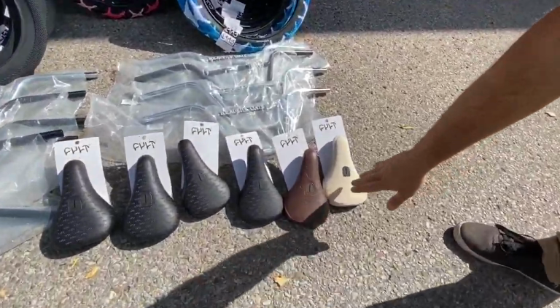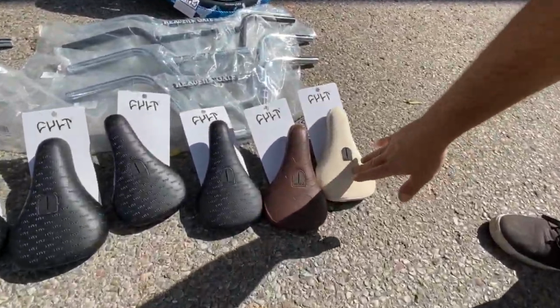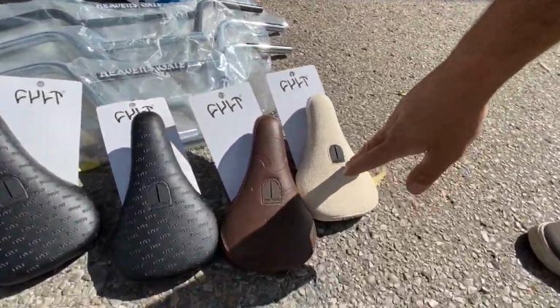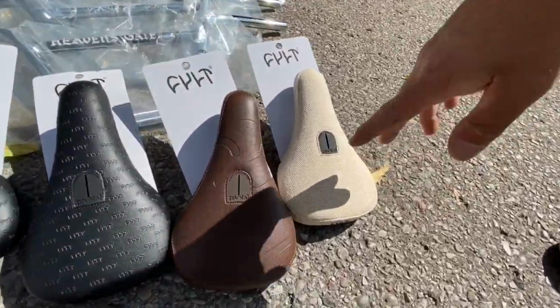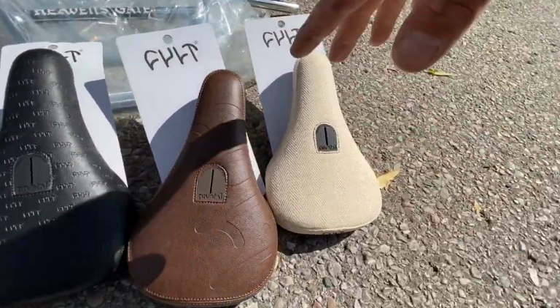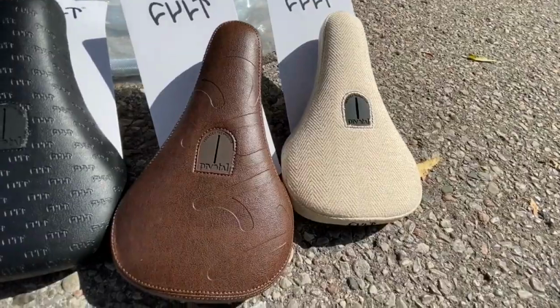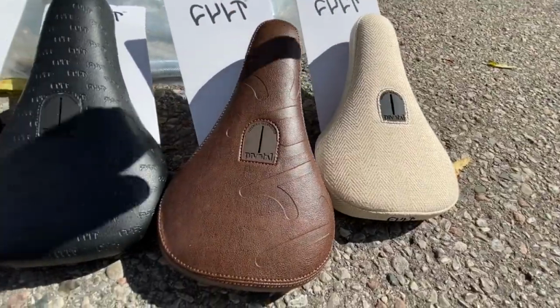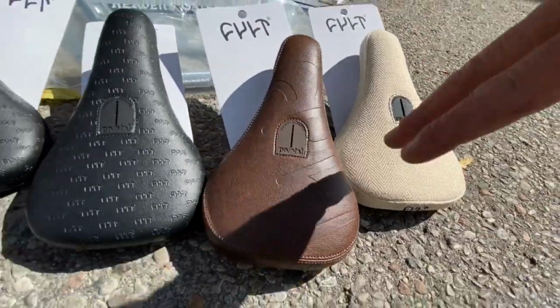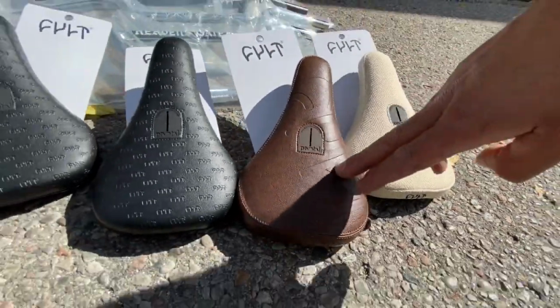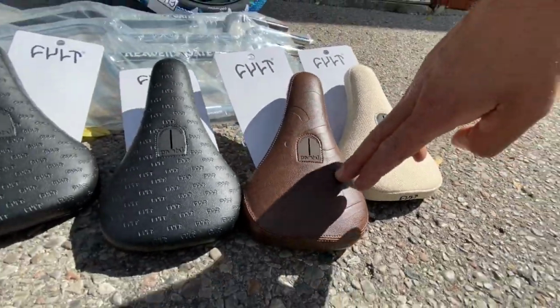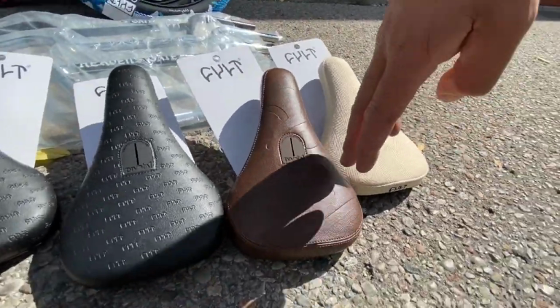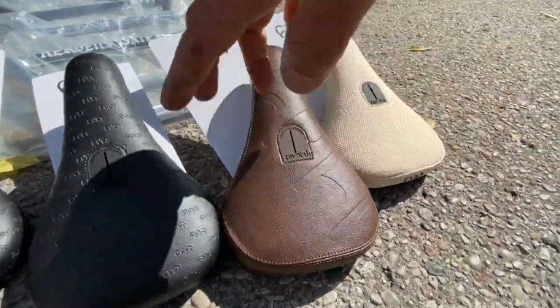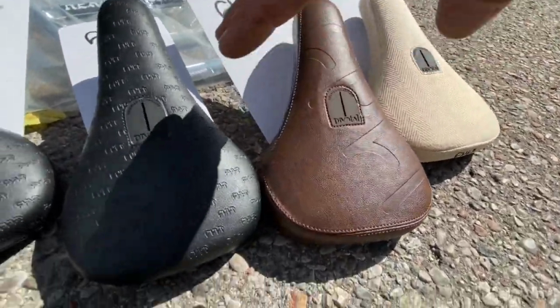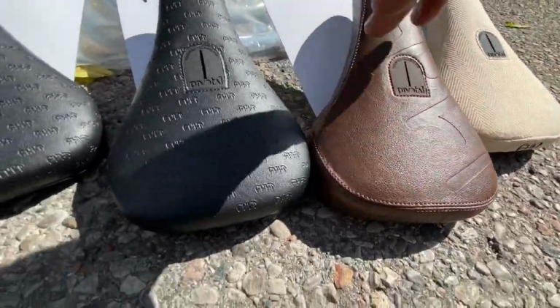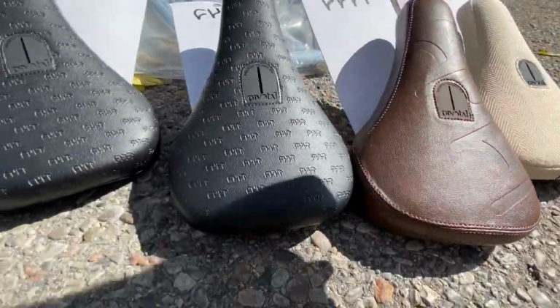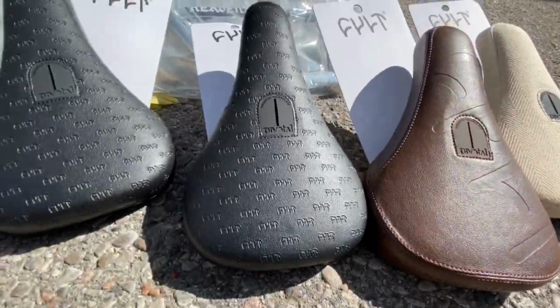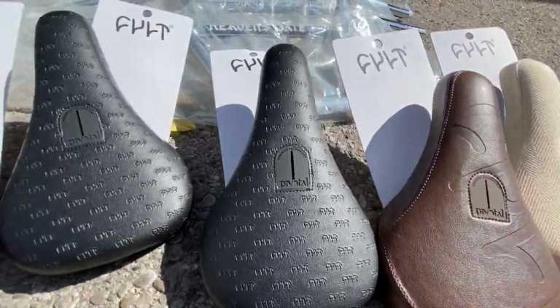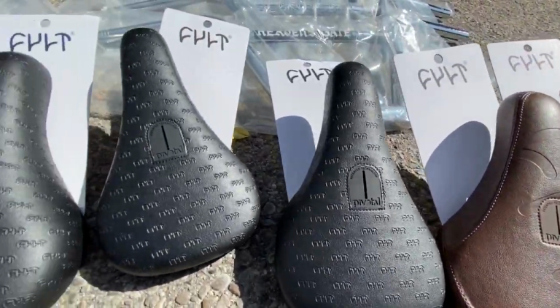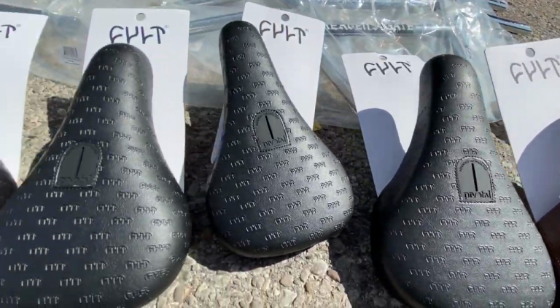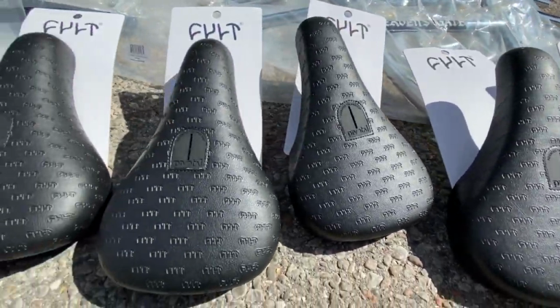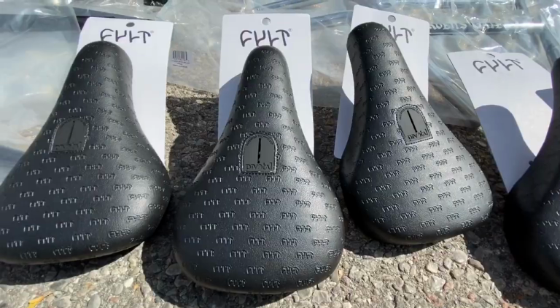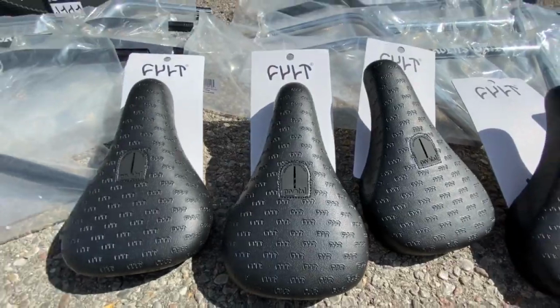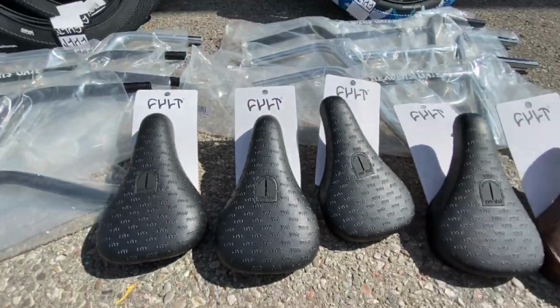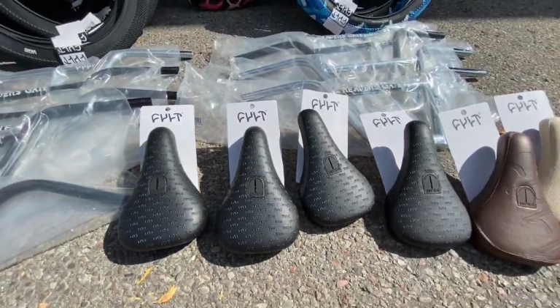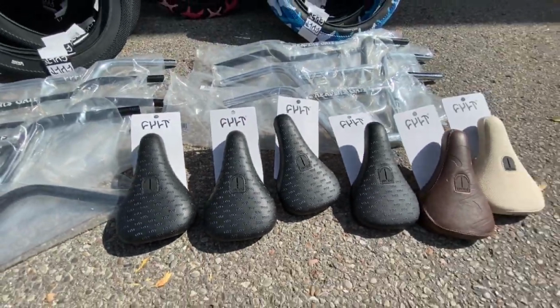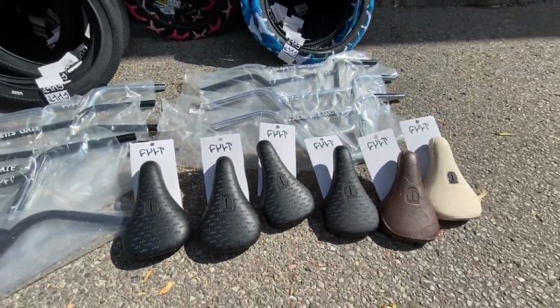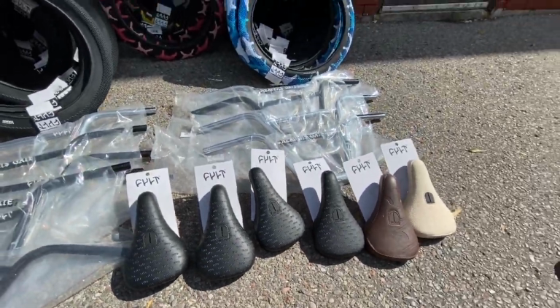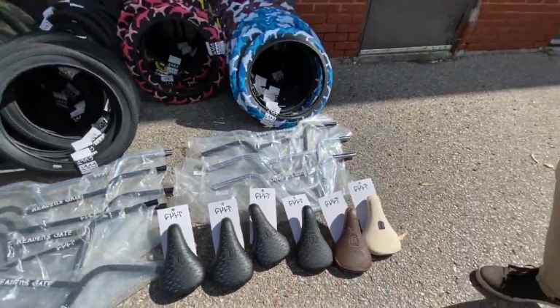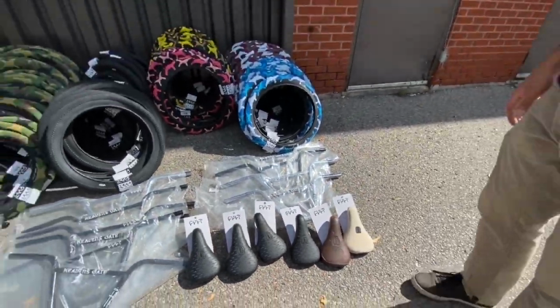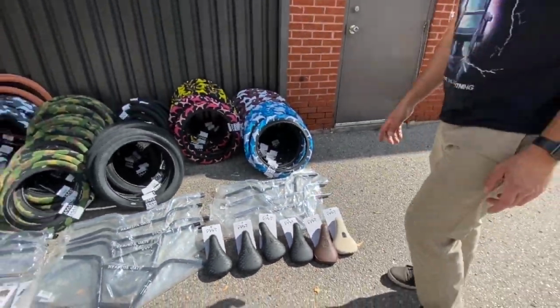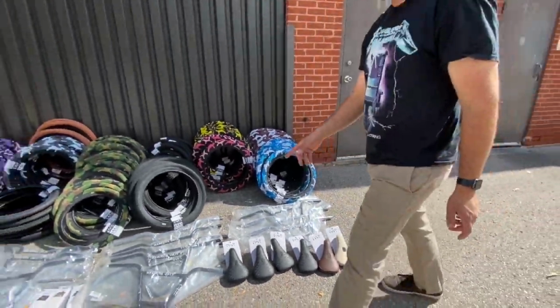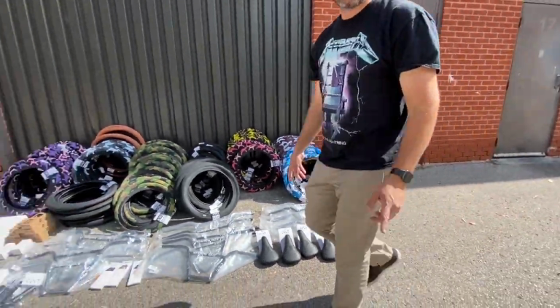Some new Cult seats here — there's the new hemp seat and then a bunch of logo seats. This is the new brown, and then there's the all-over print Cult logos. They come in a slim and a fat version.